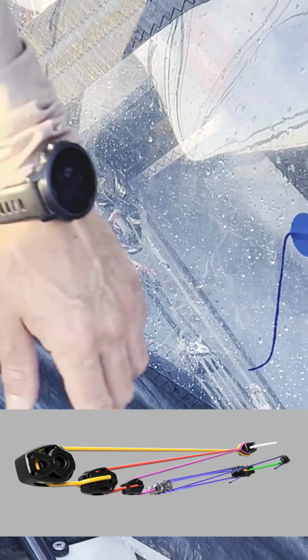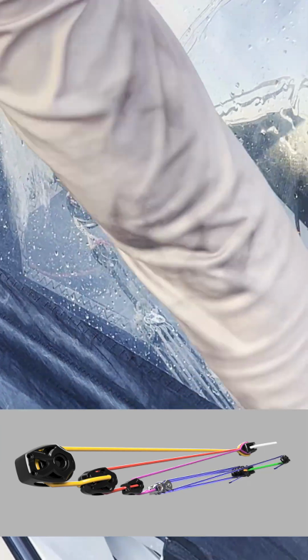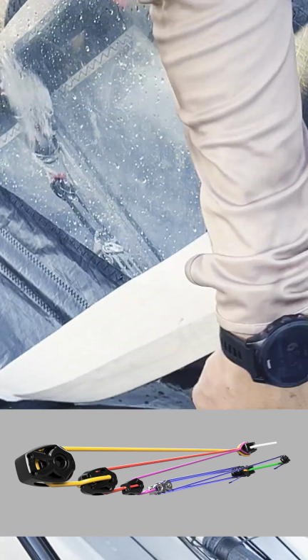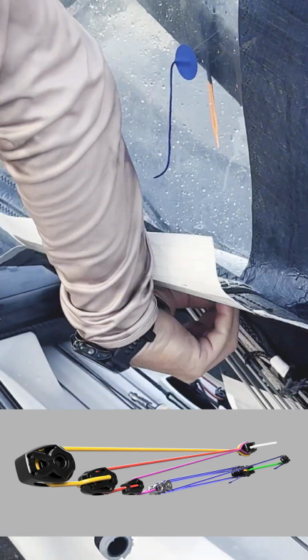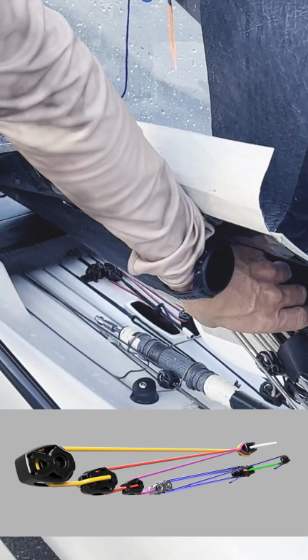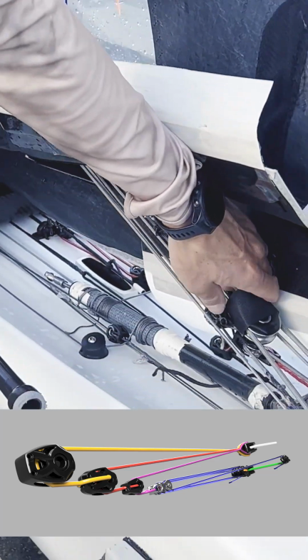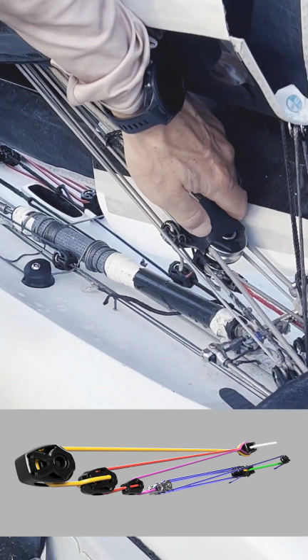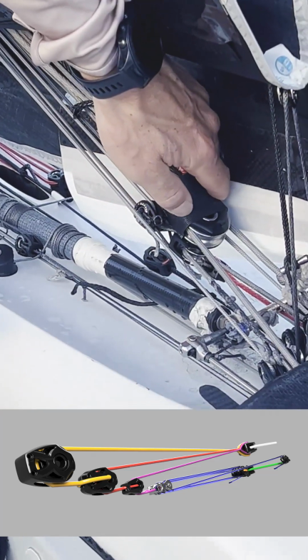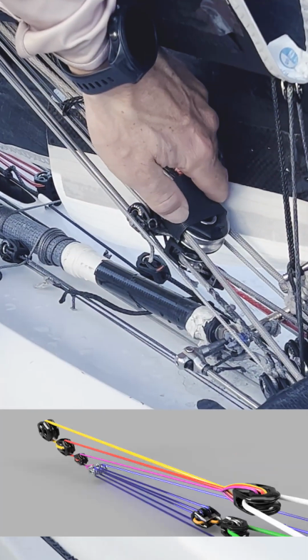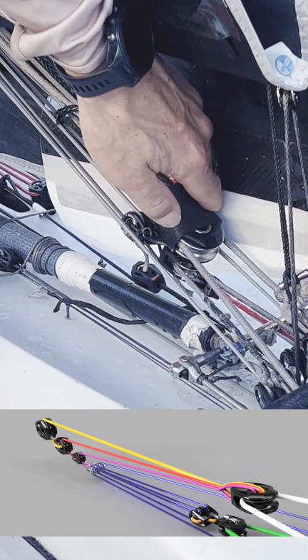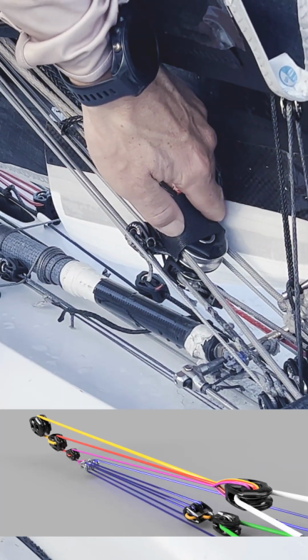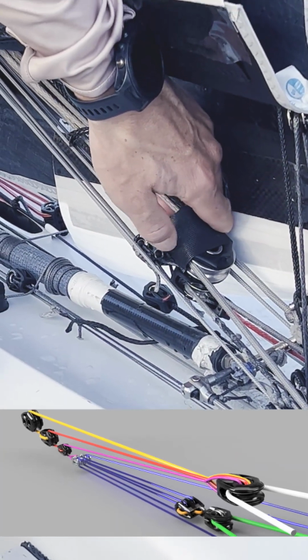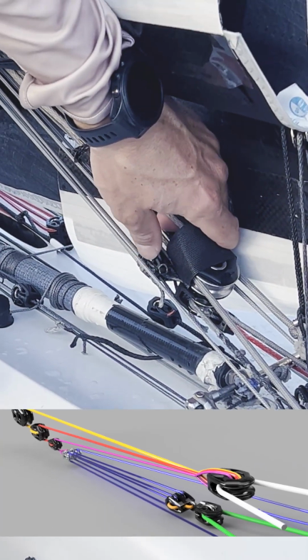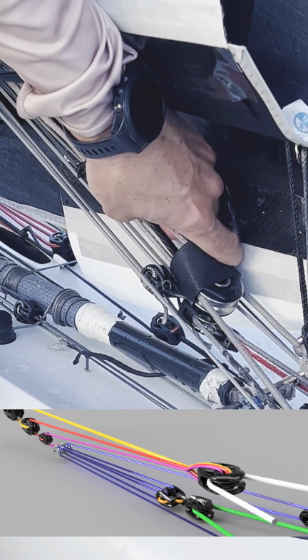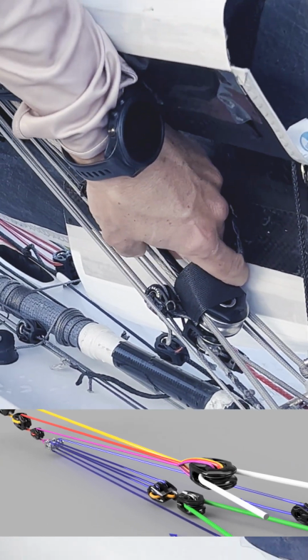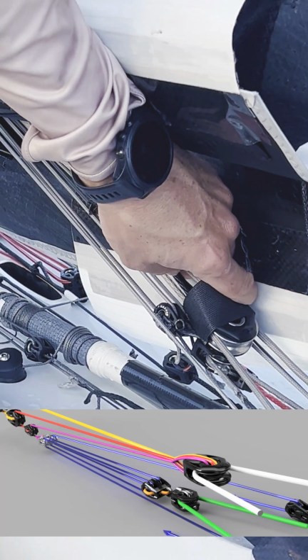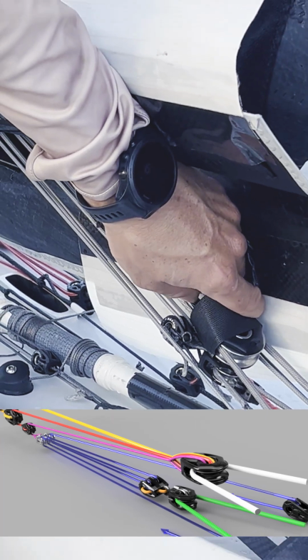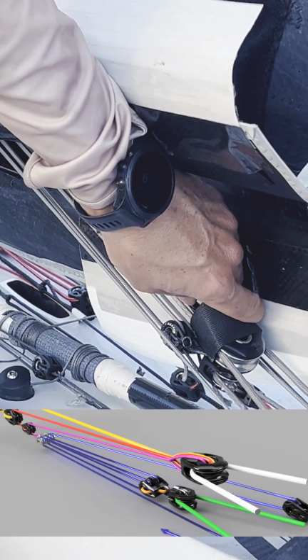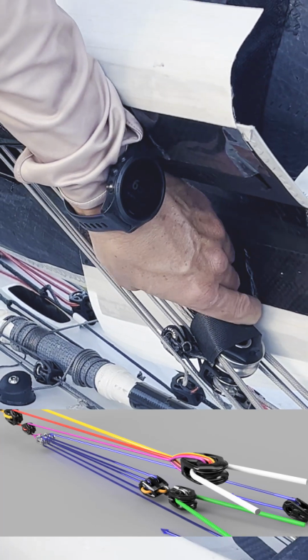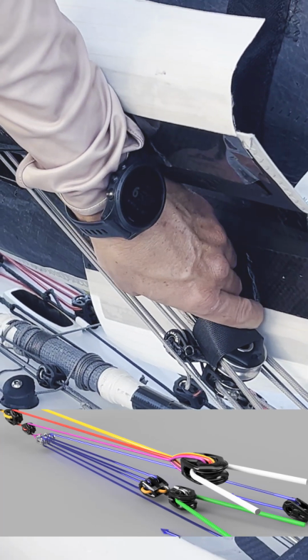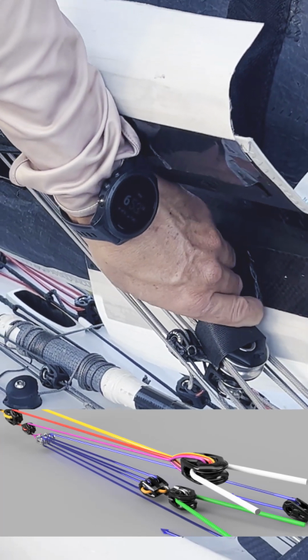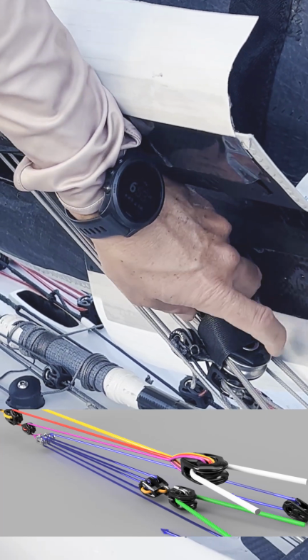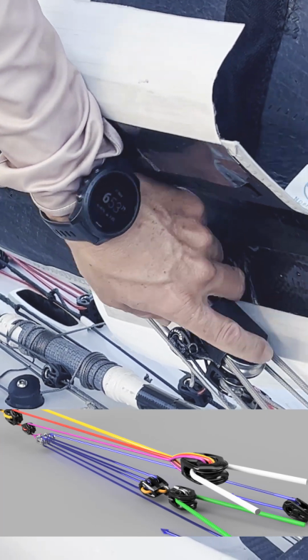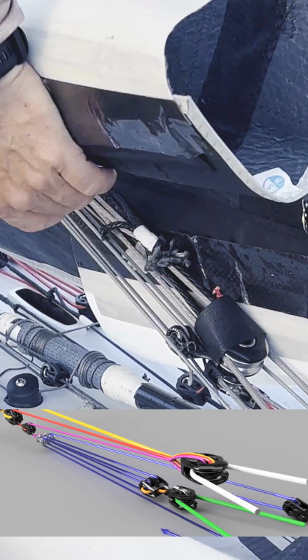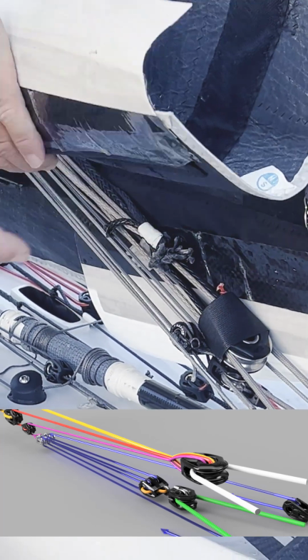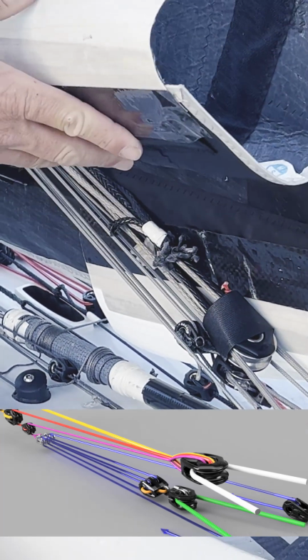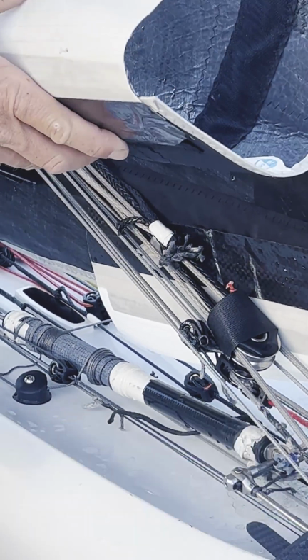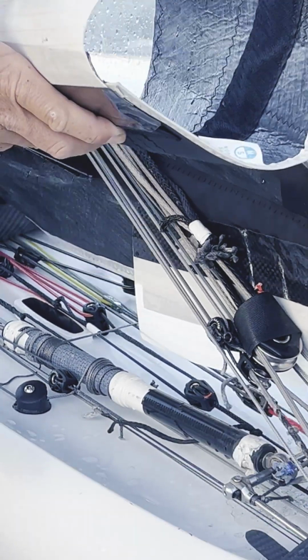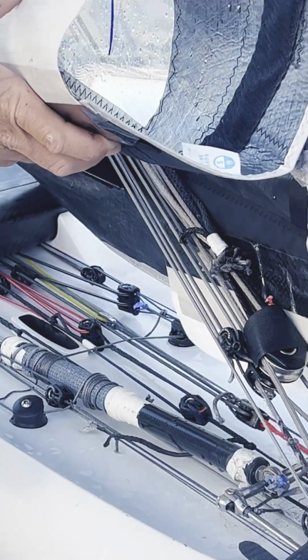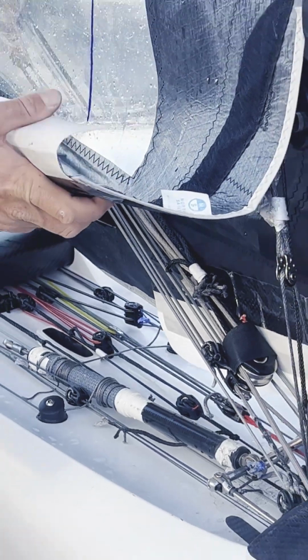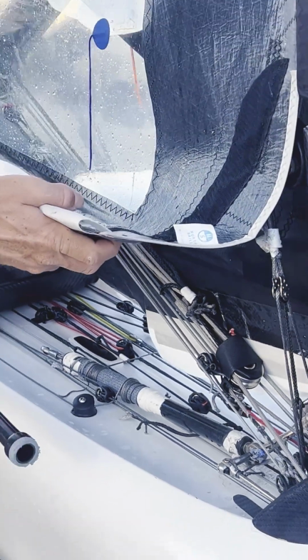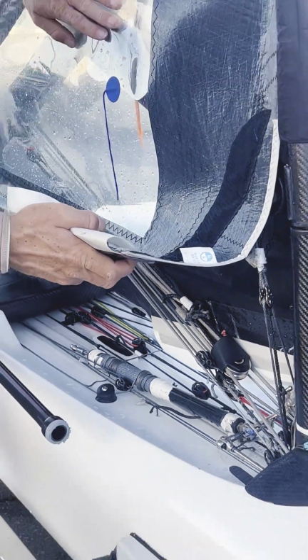The base — the mast where everything attaches to — there's a high load series 40. That's where all the cascade lines end, and that's the reason why there's a block here, so that the sail can move back and forth and everything stays in line.